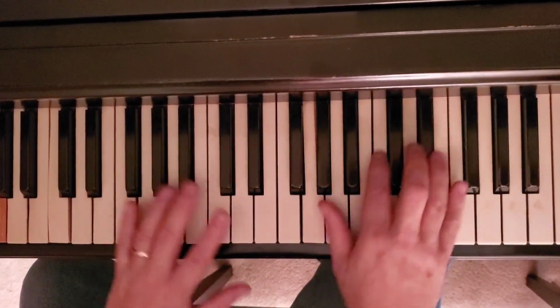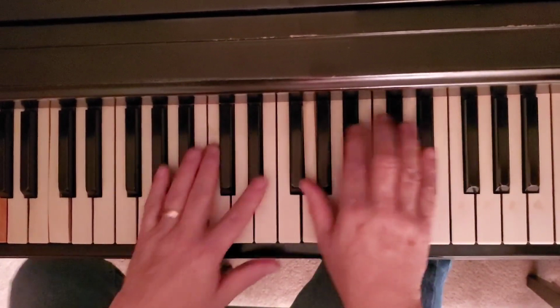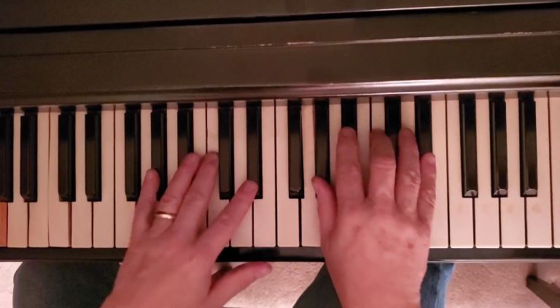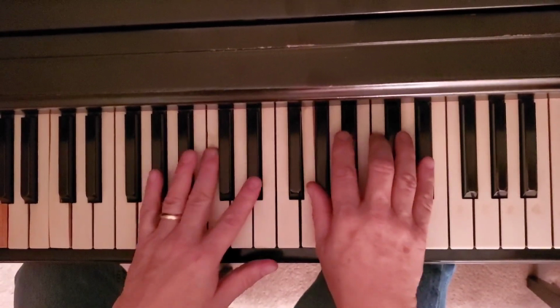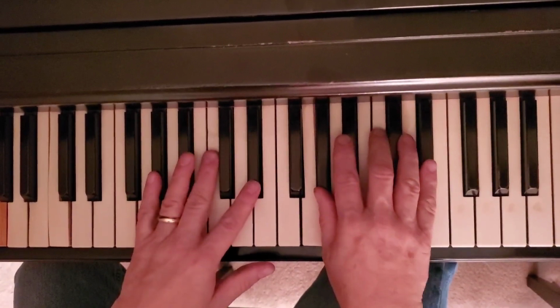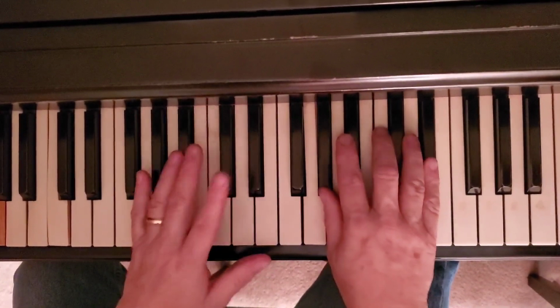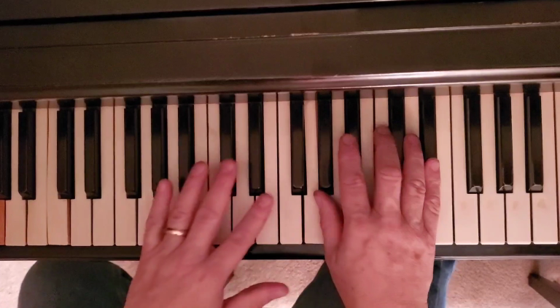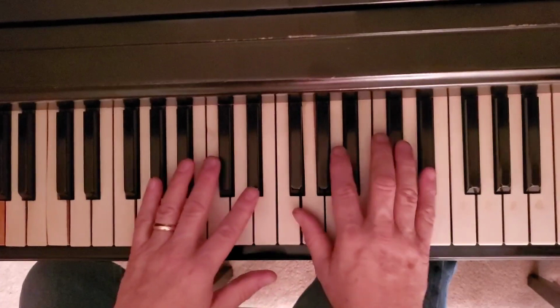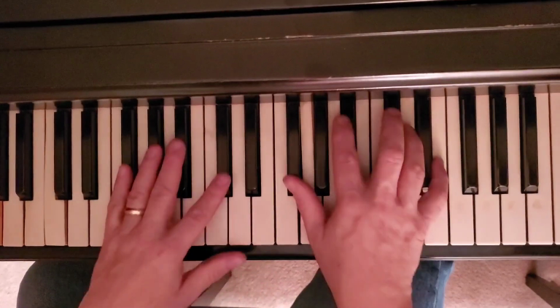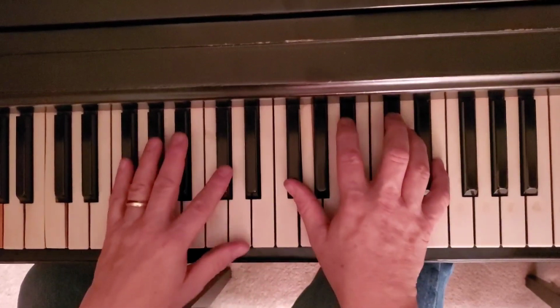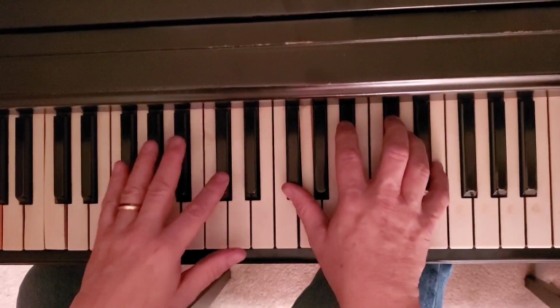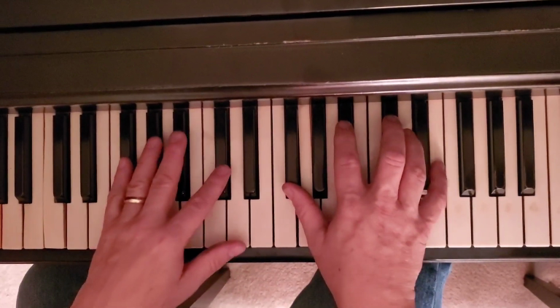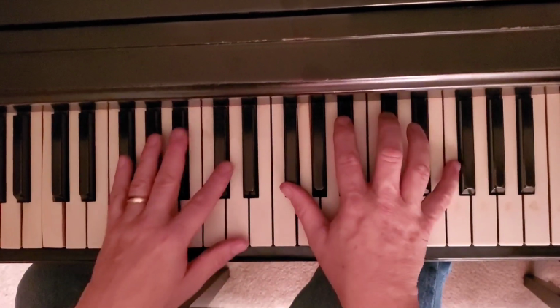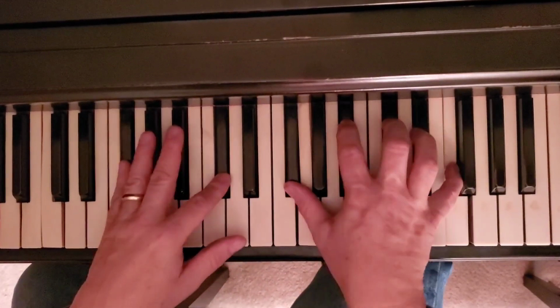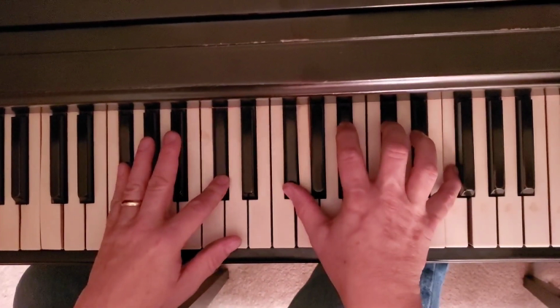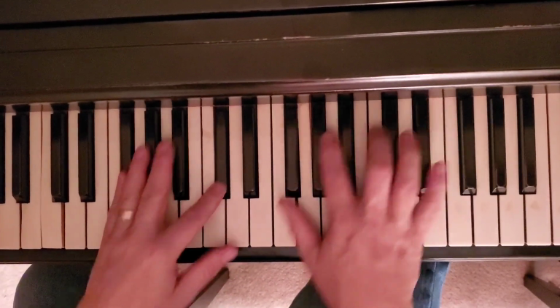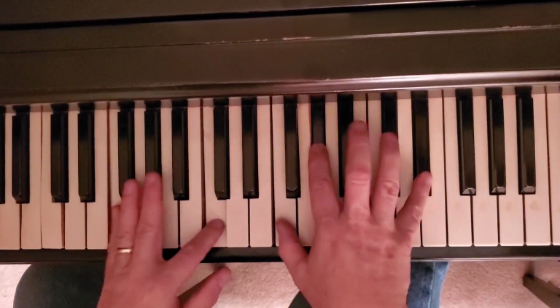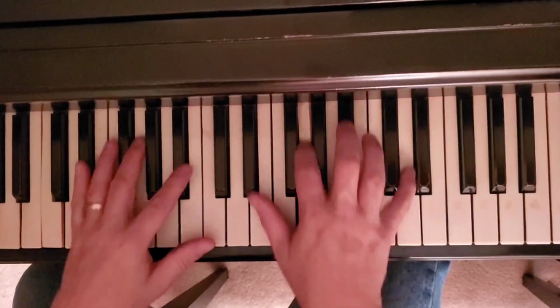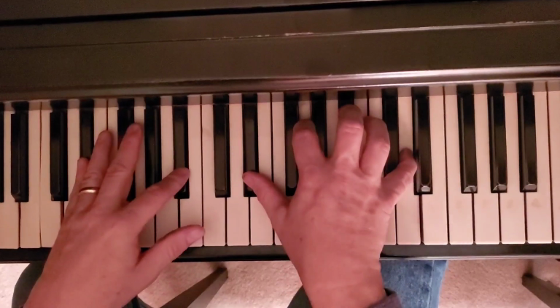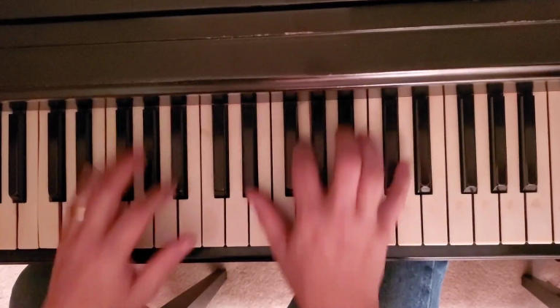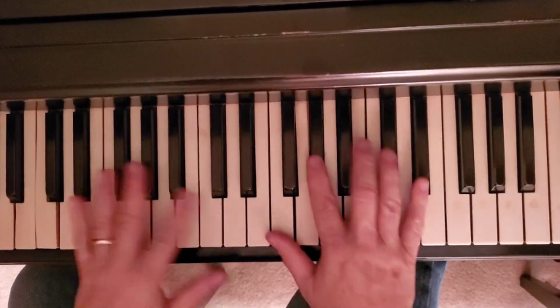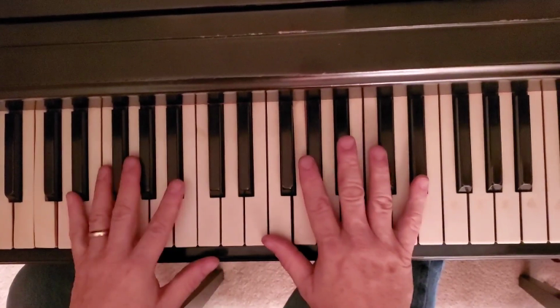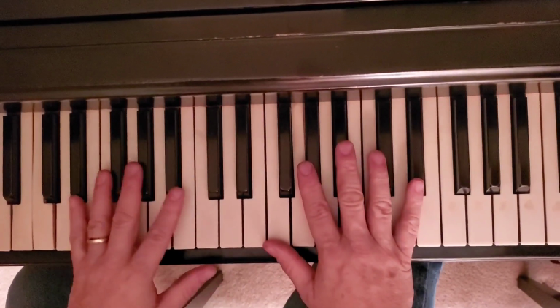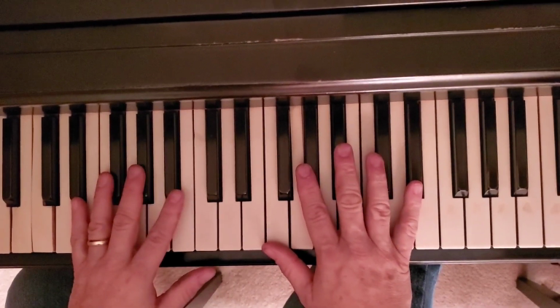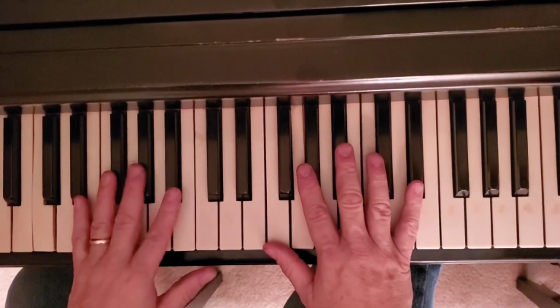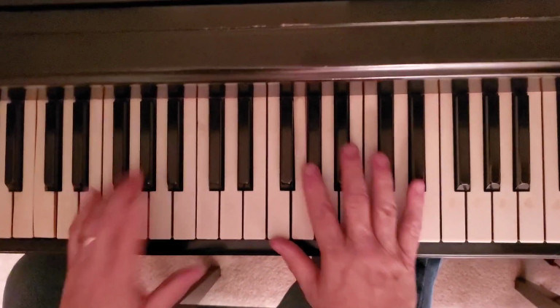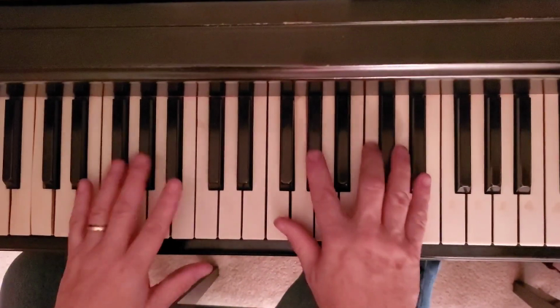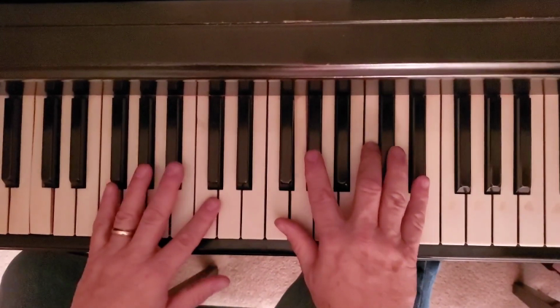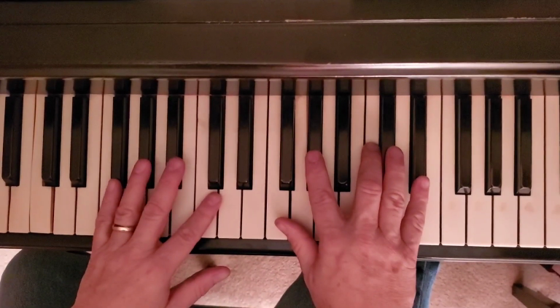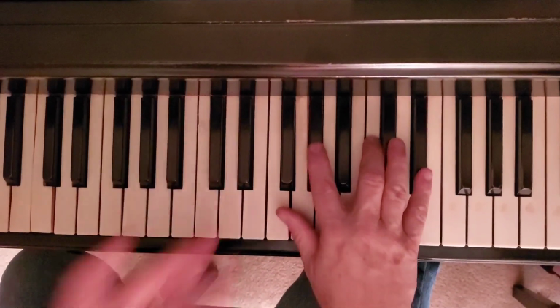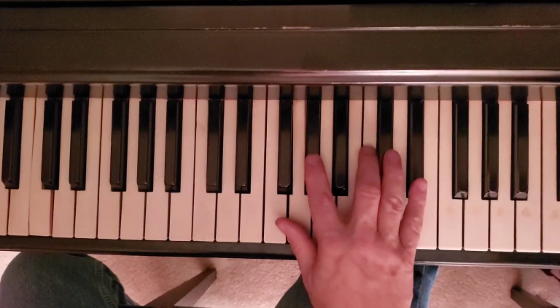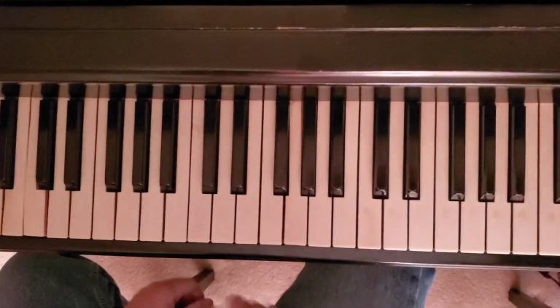All right. Go back, rewind this. We'll do the second part, which is going to be the major — we'll do all that later on in another video. Get these few chords and have fun practicing.